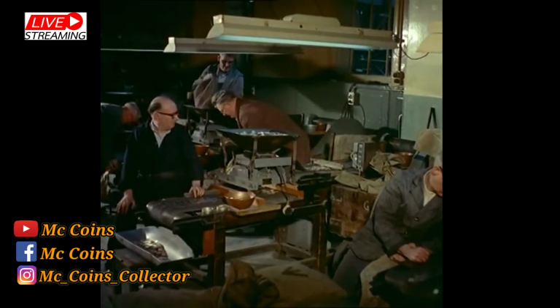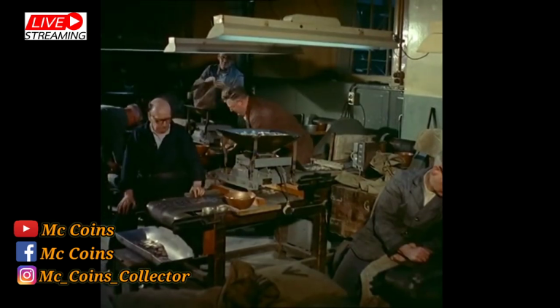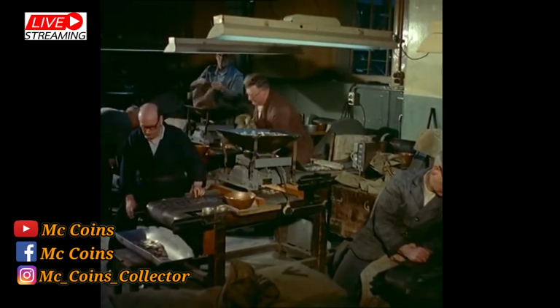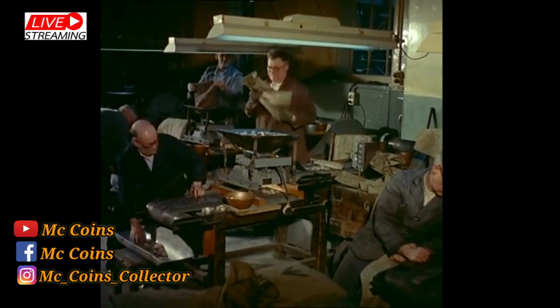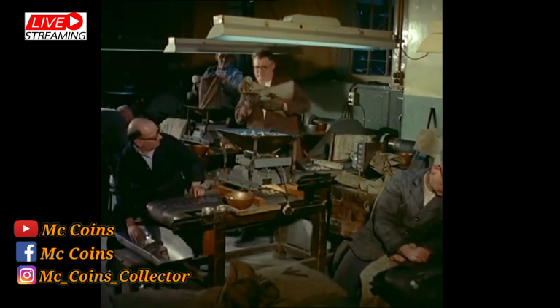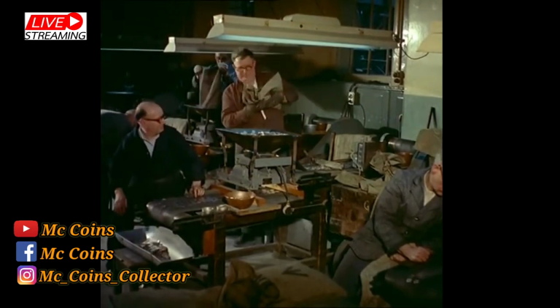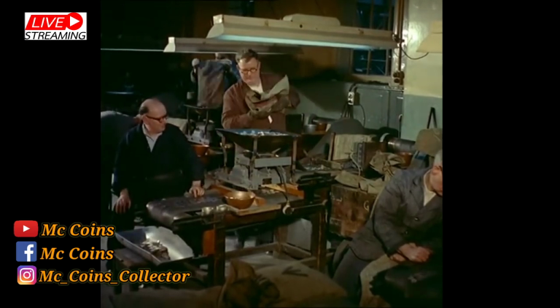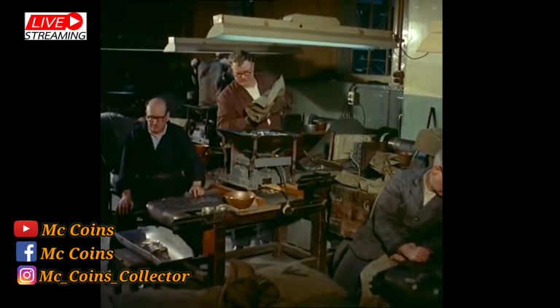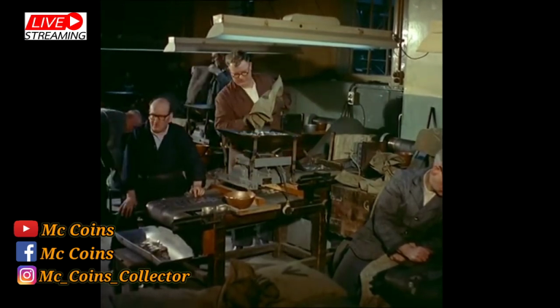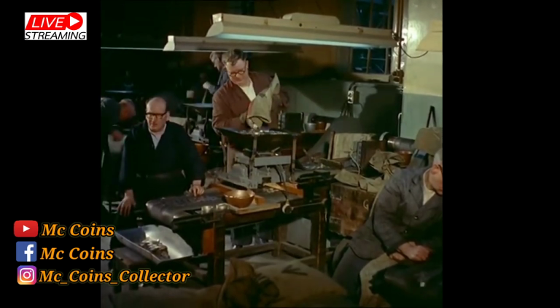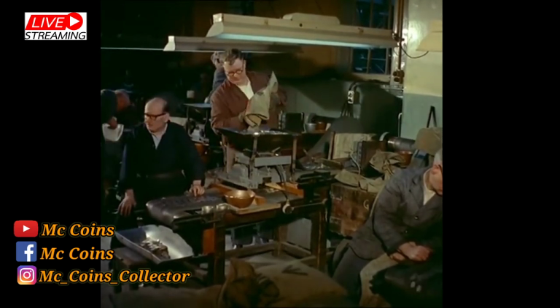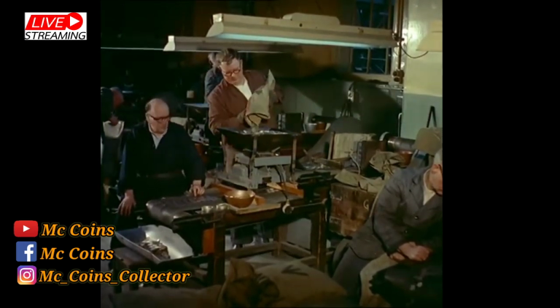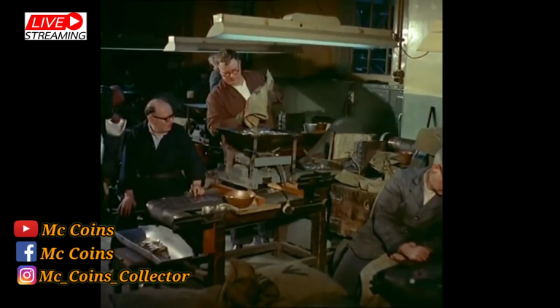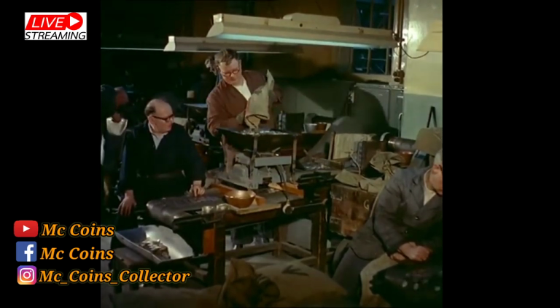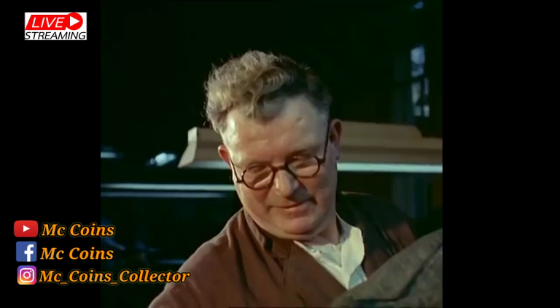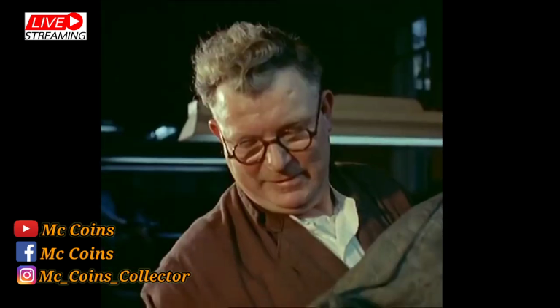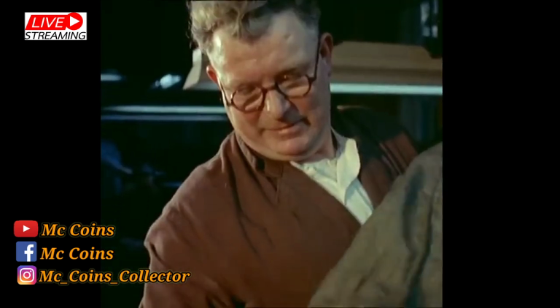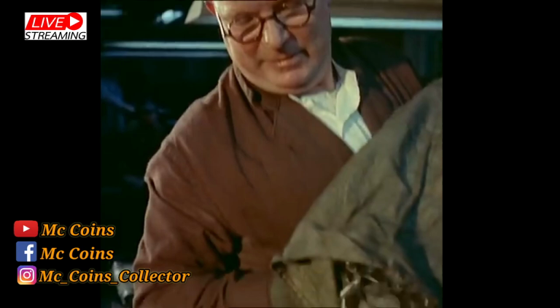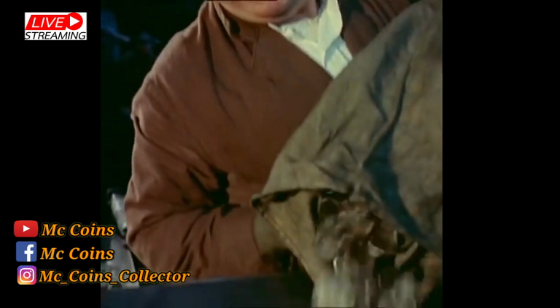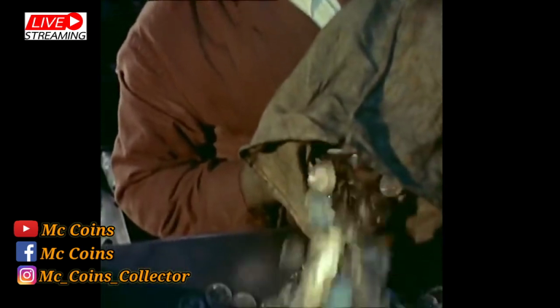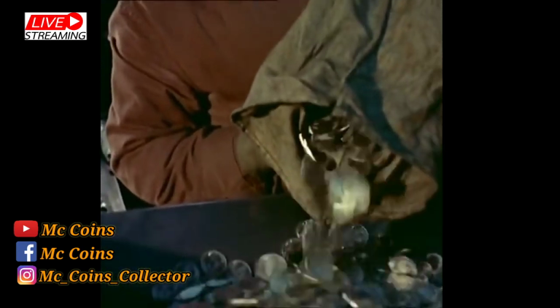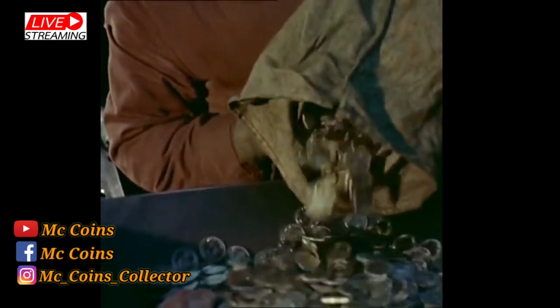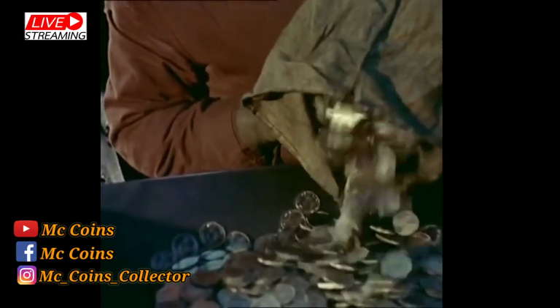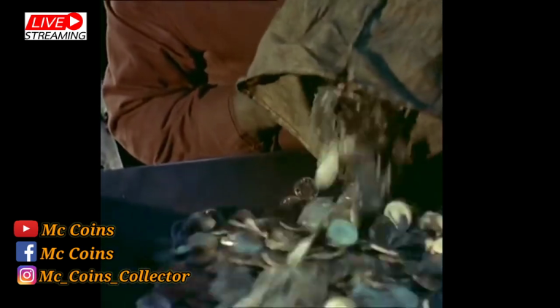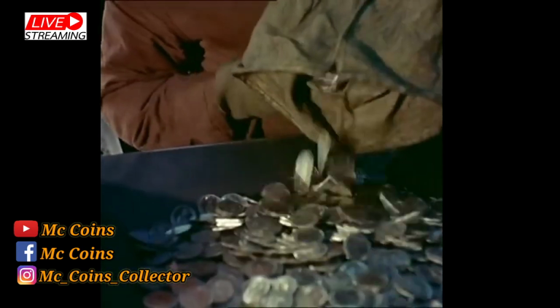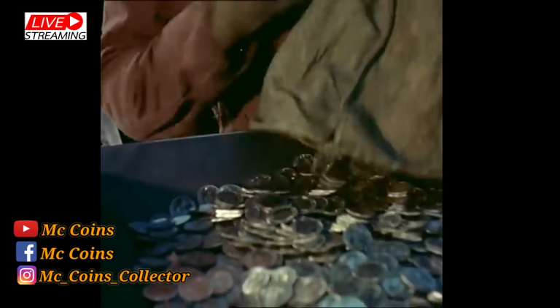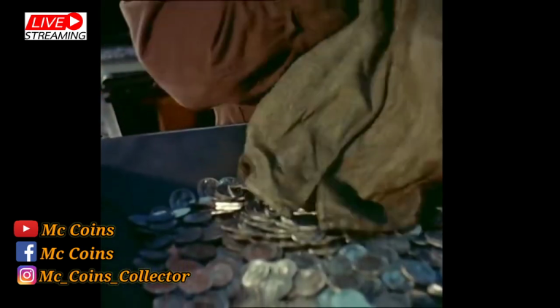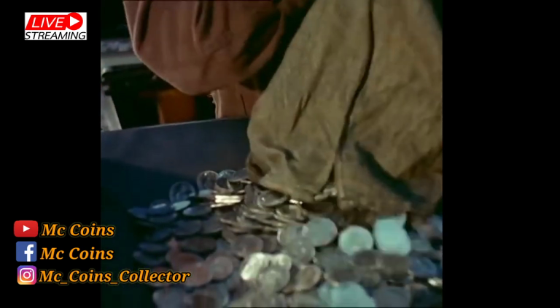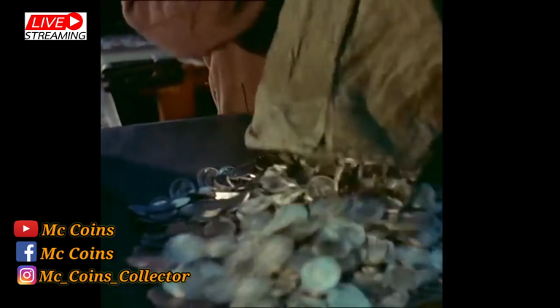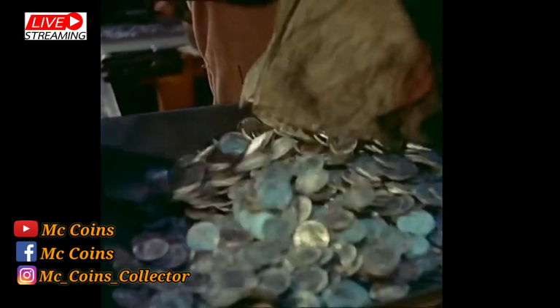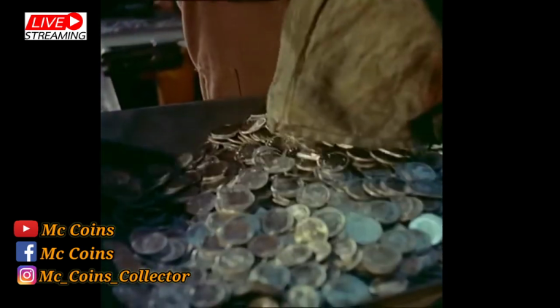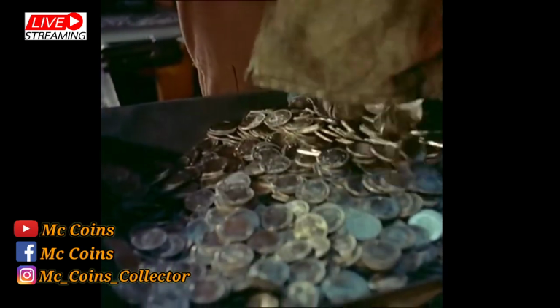A final check is made visually by trained checkers who watch the coins coming round a double-moving belt. Rejects go for melting down the next day, and the others are sent onto a machine which automatically counts them into bags for dispatch.